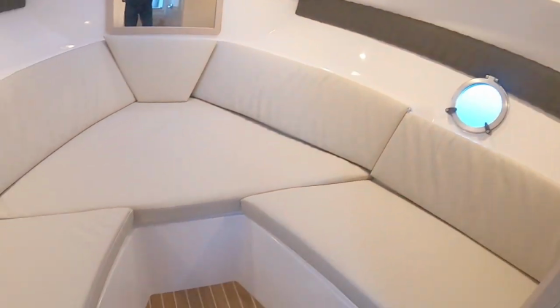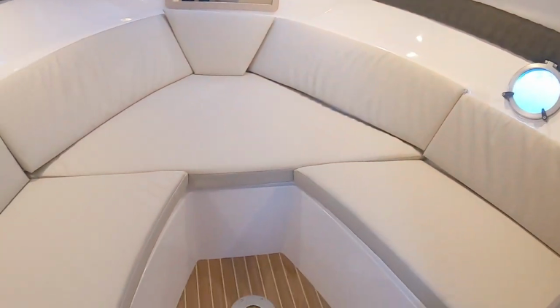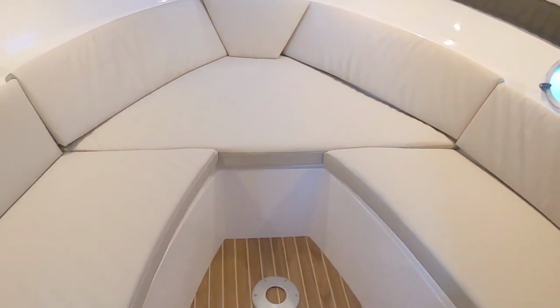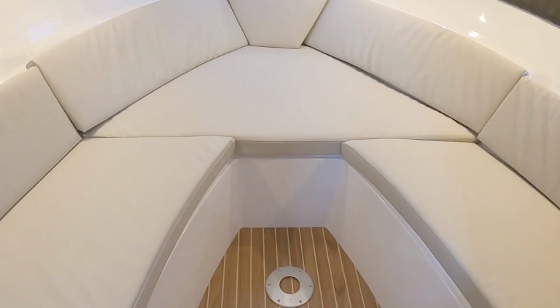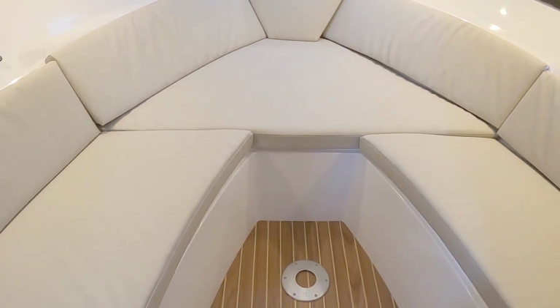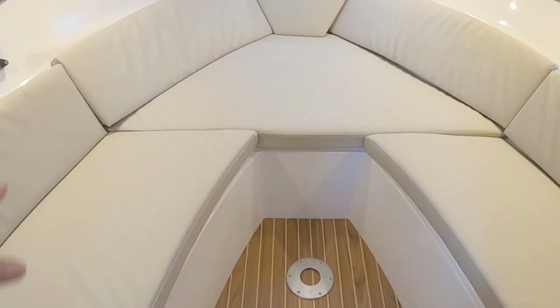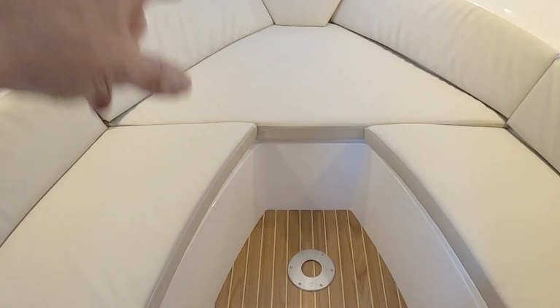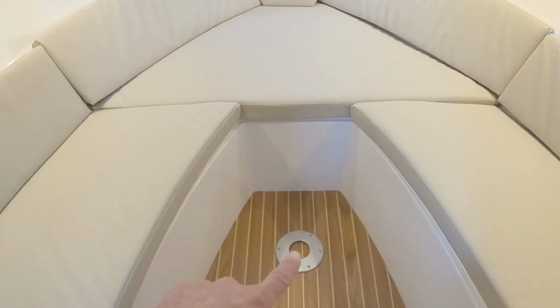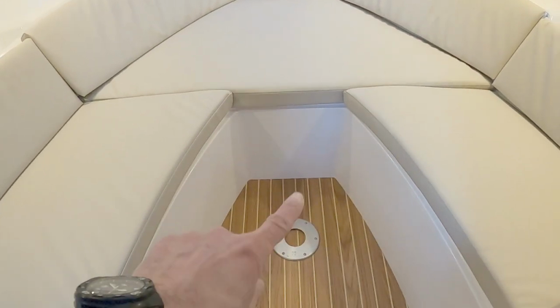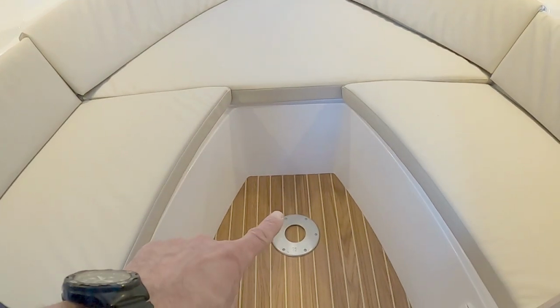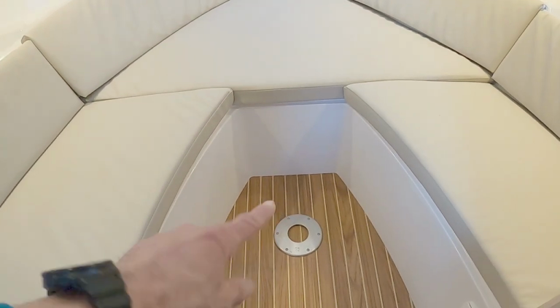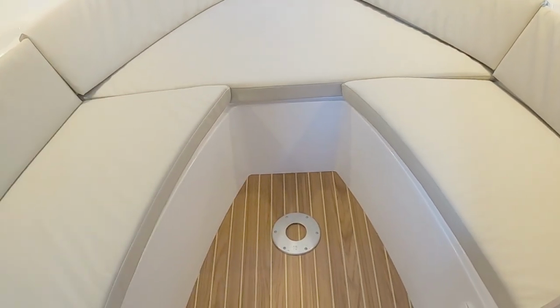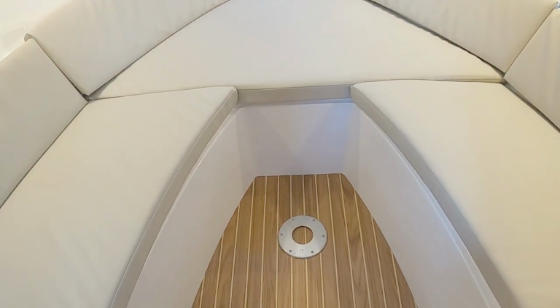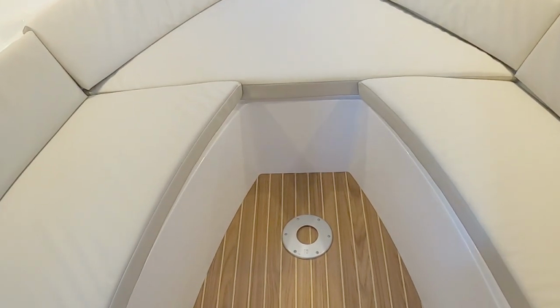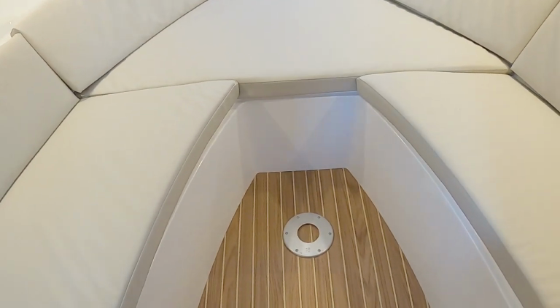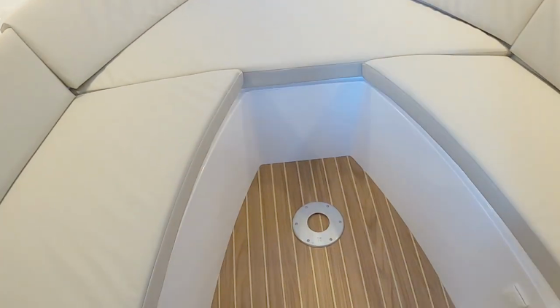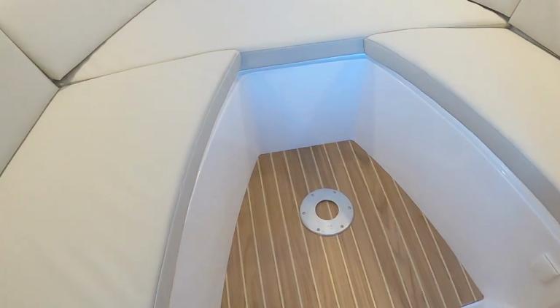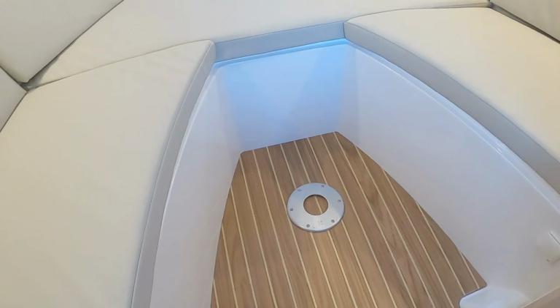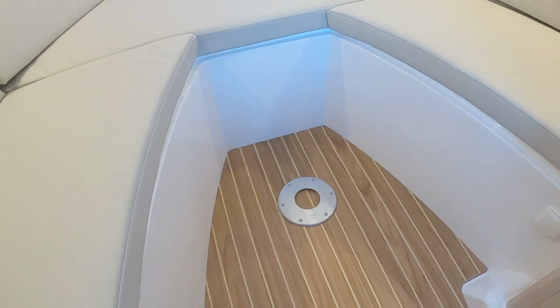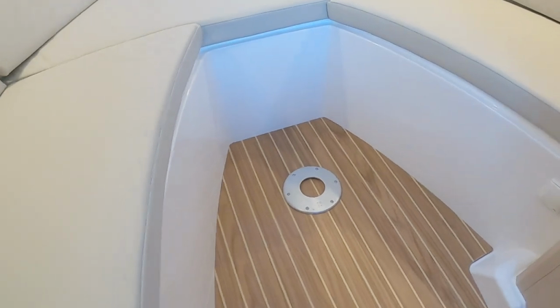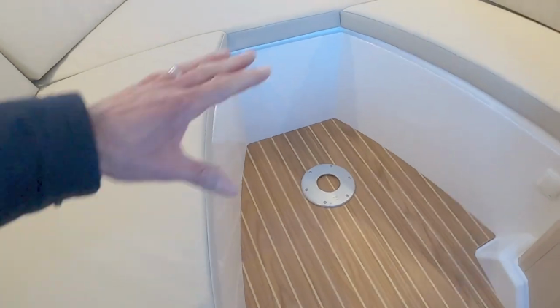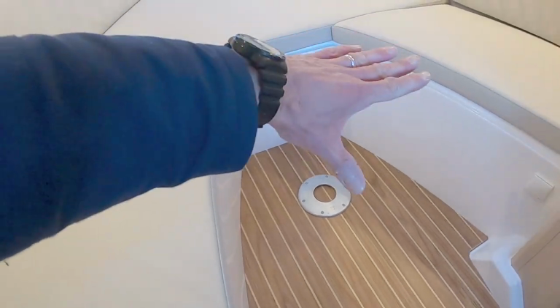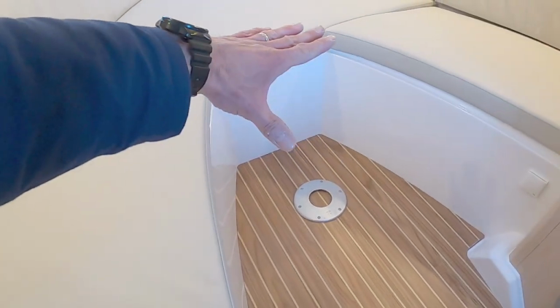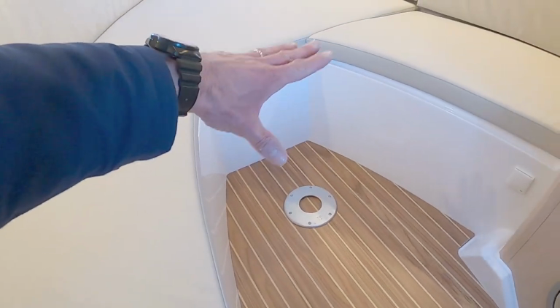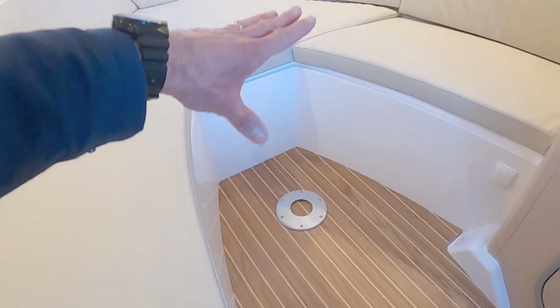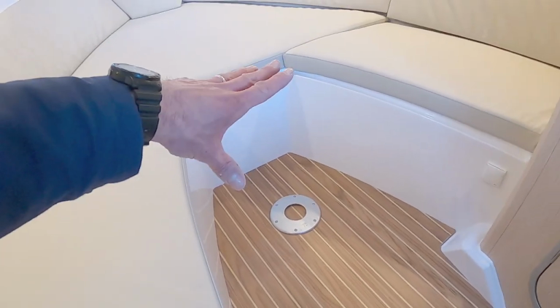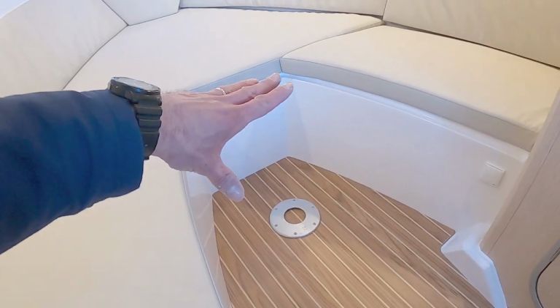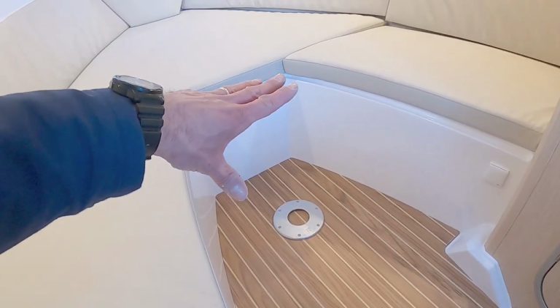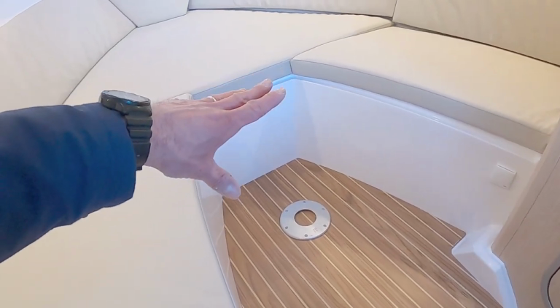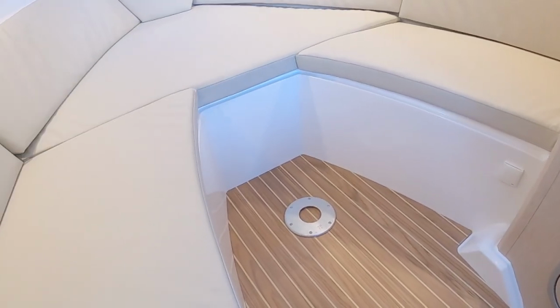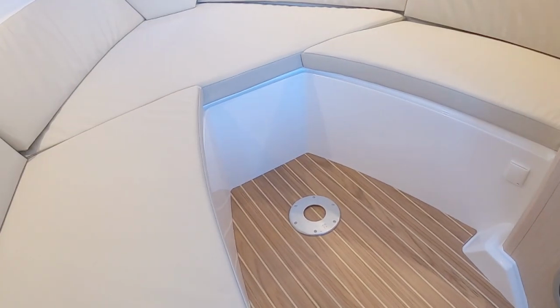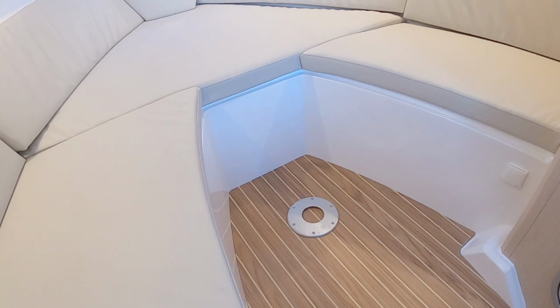Here we've got a V-berth. There's an insert, plus the cockpit sole locker and a table that slots in here — I'll drop in a picture with the table fitted.